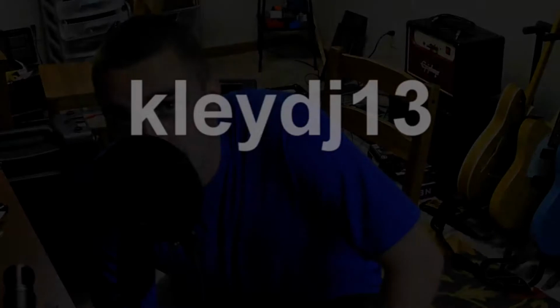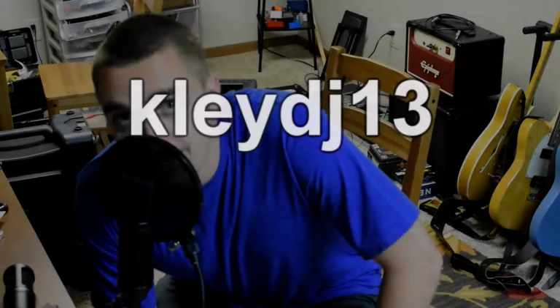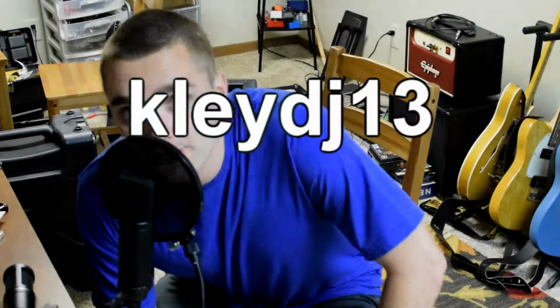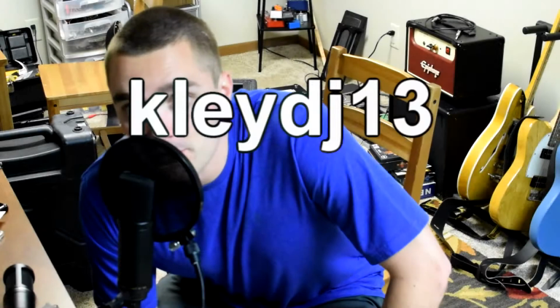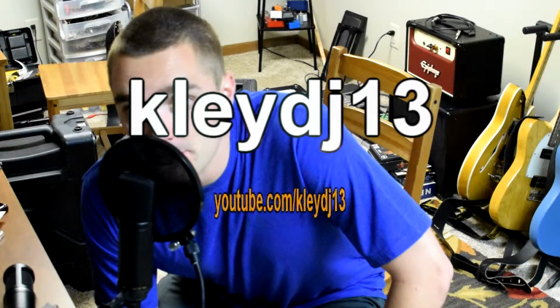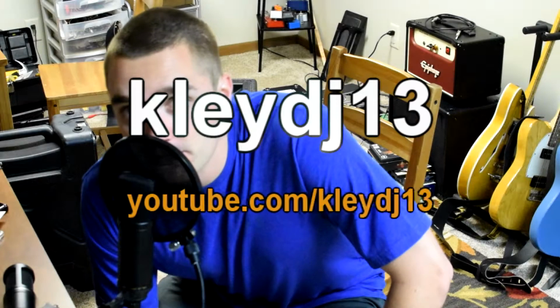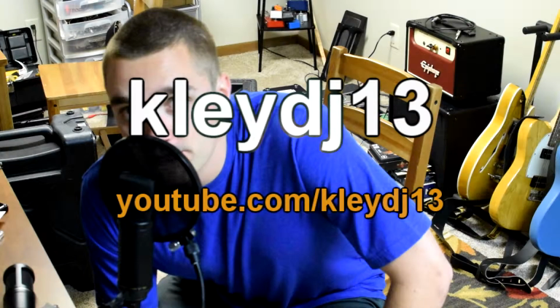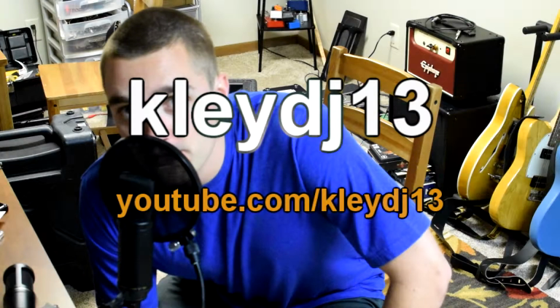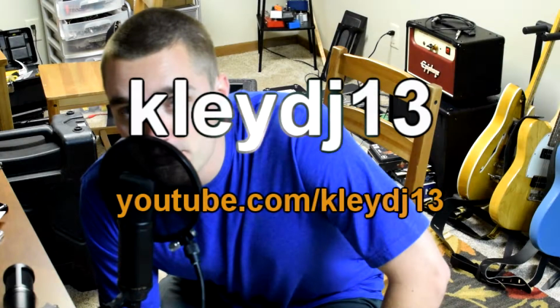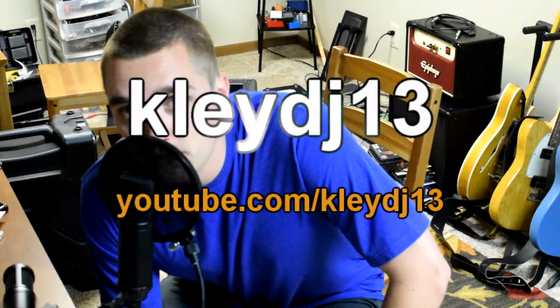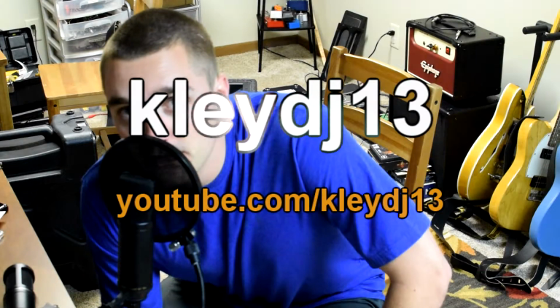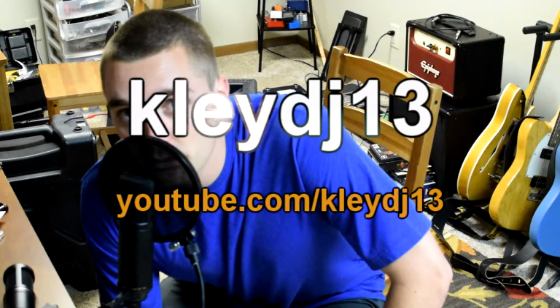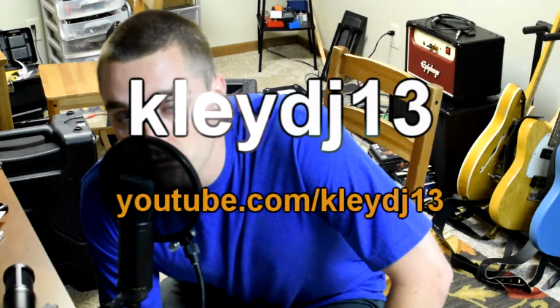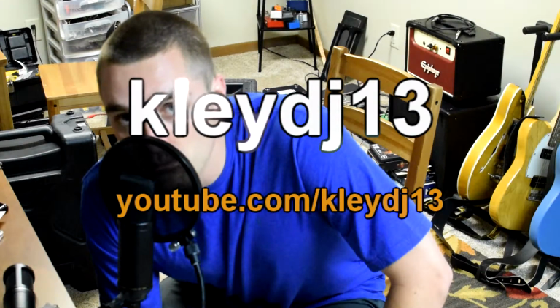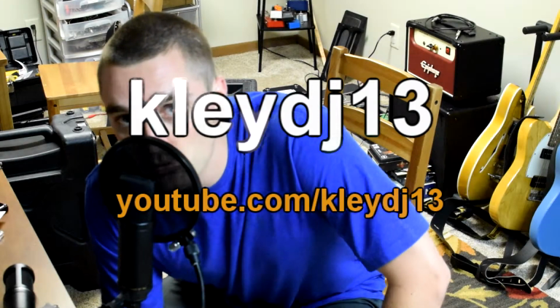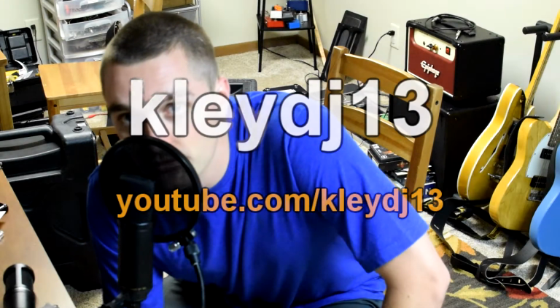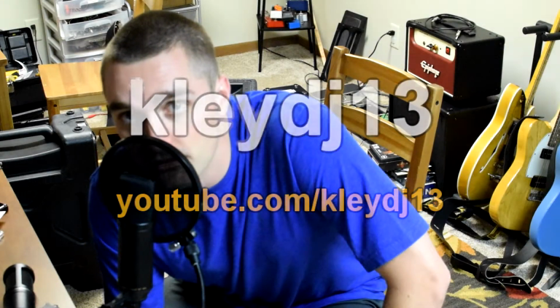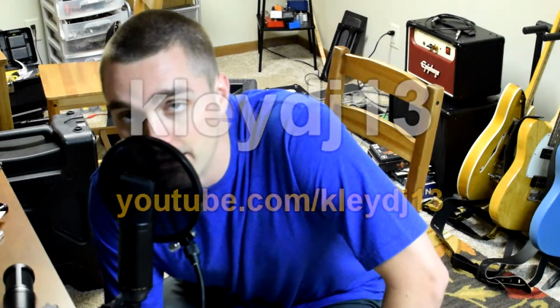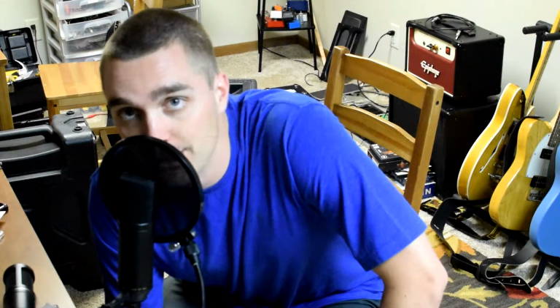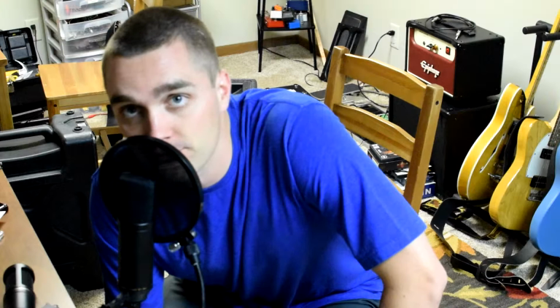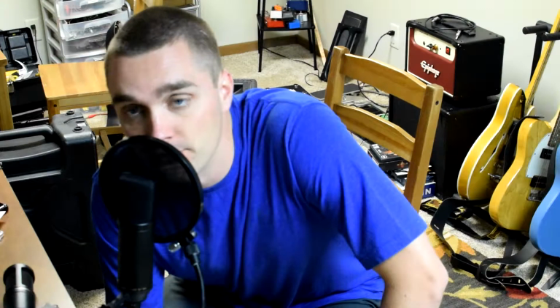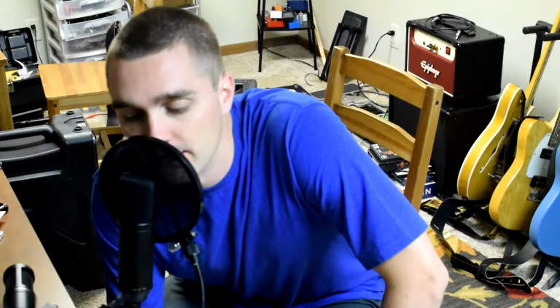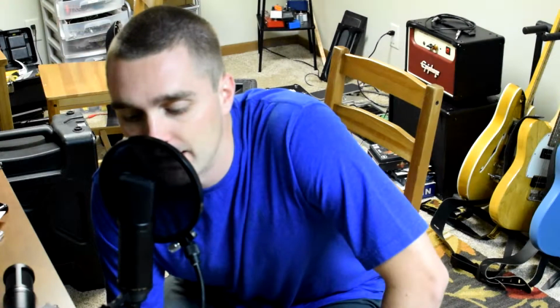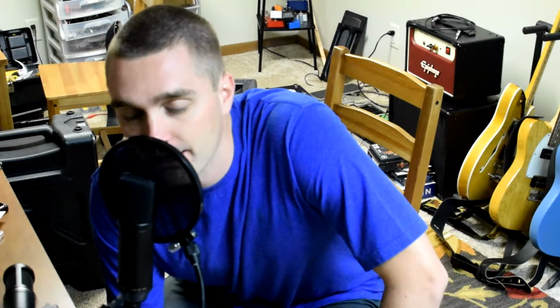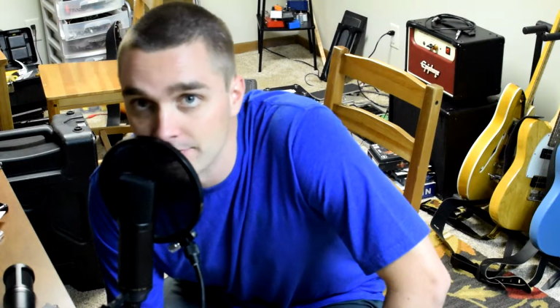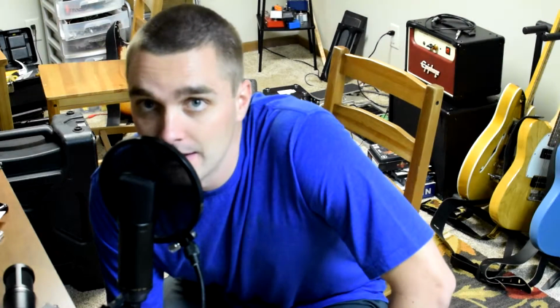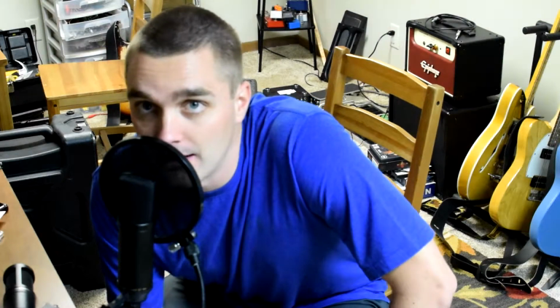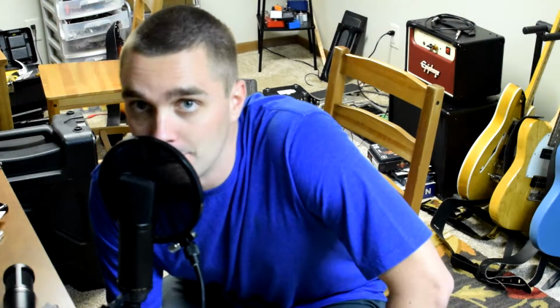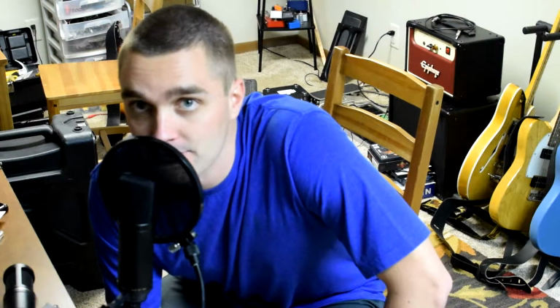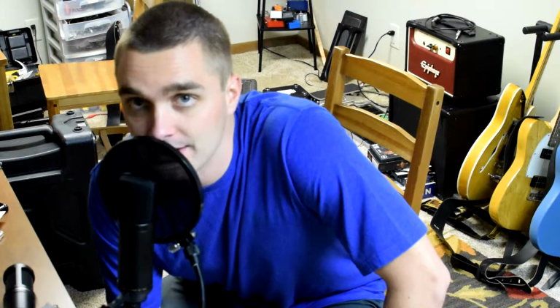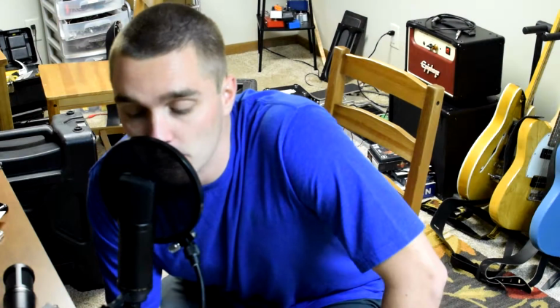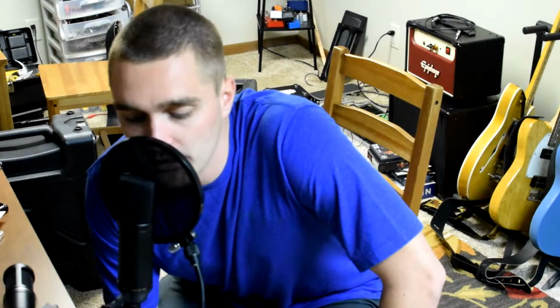Hey, it's Clay. Welcome to another video. This is going to be a little bit of a report on a microphone that I have modified and upgraded.